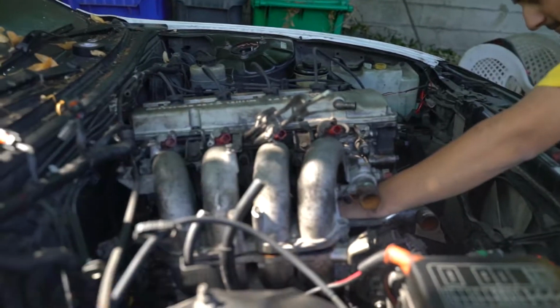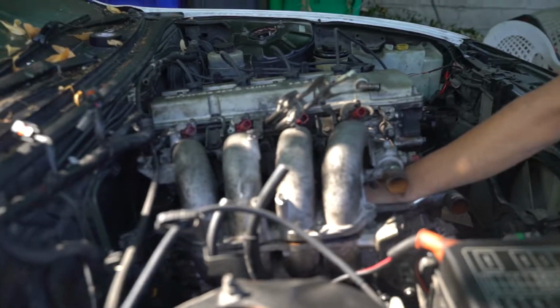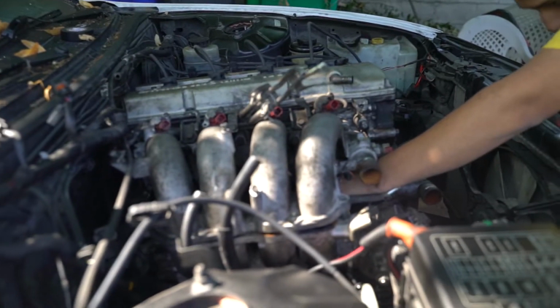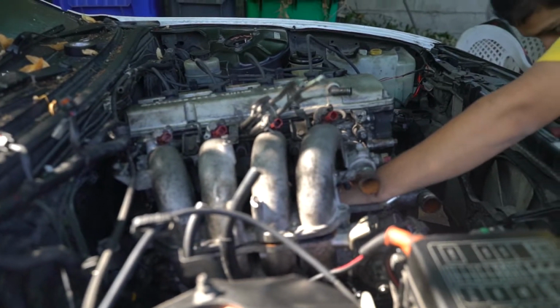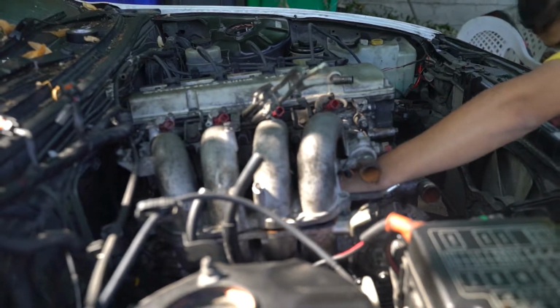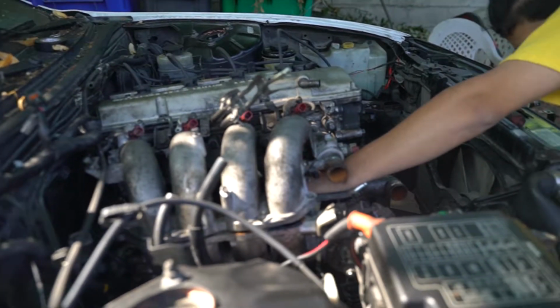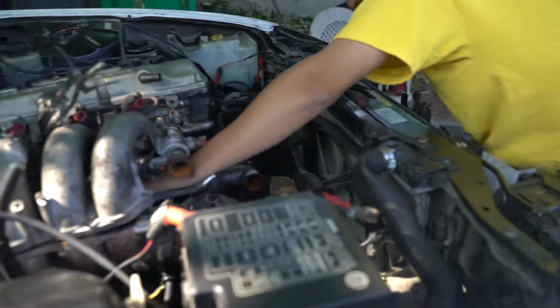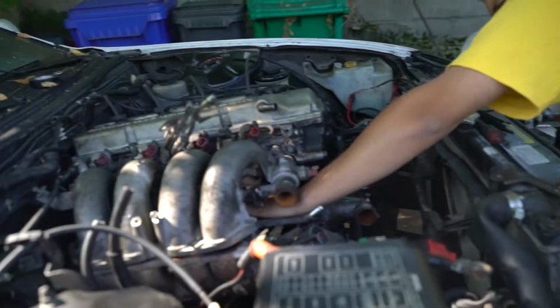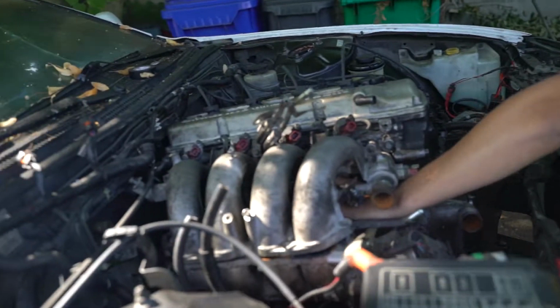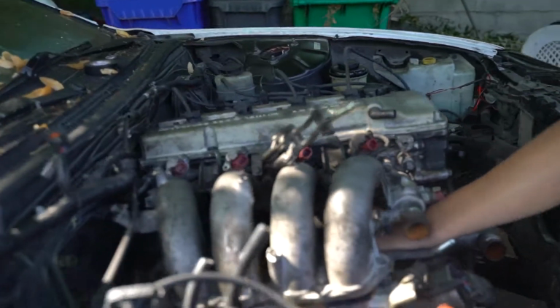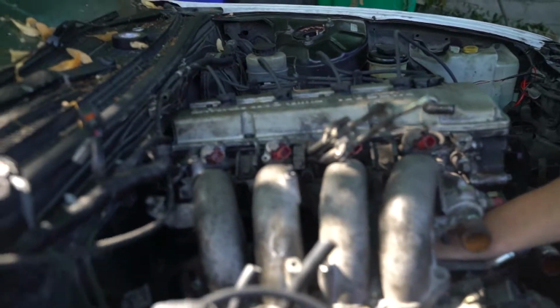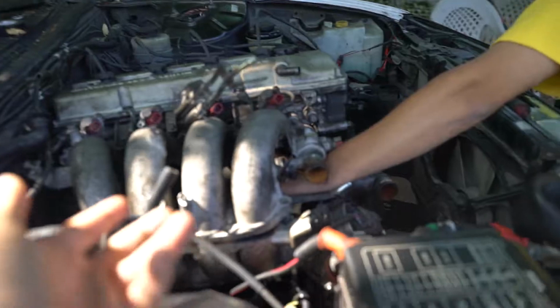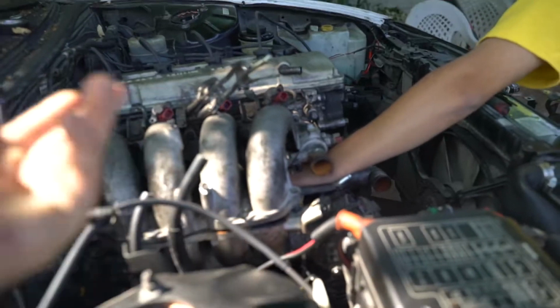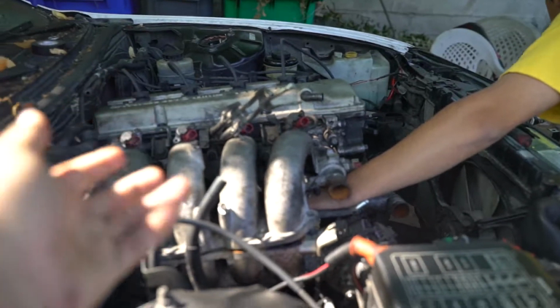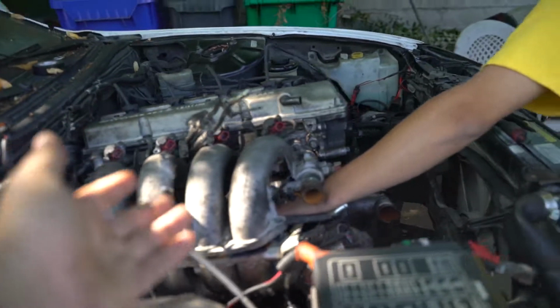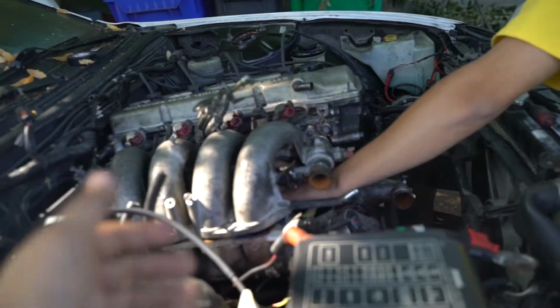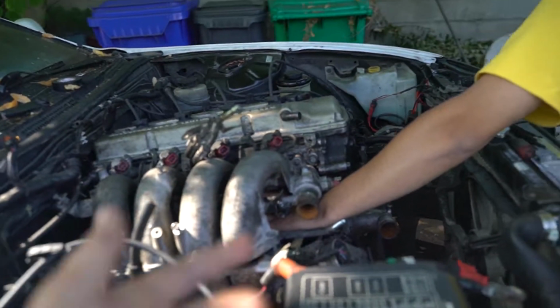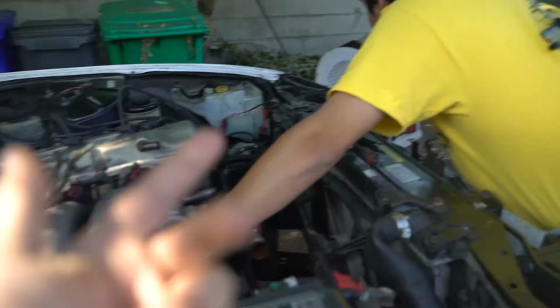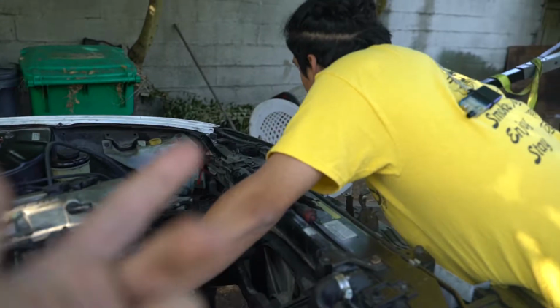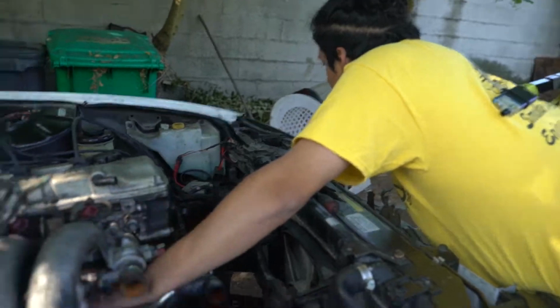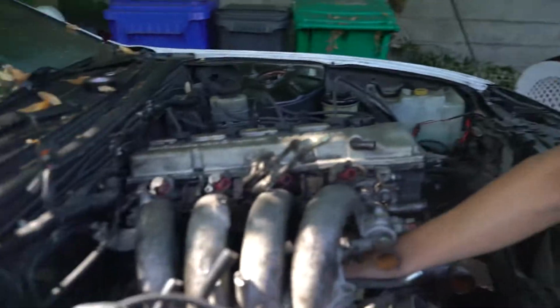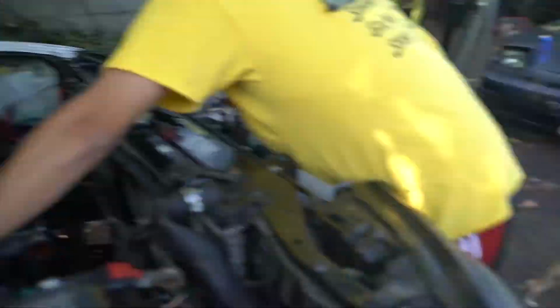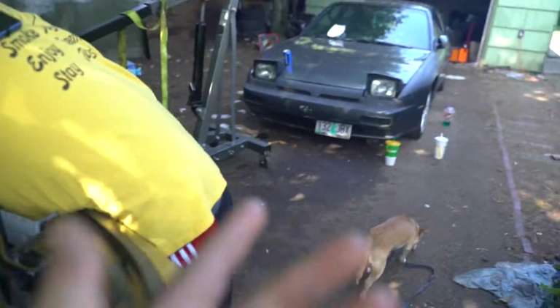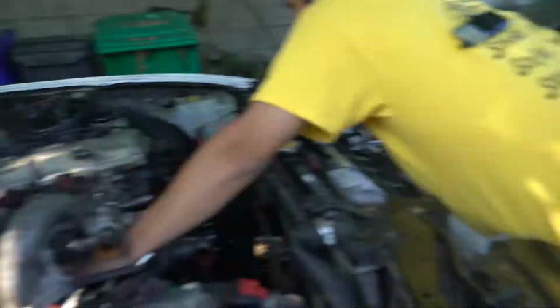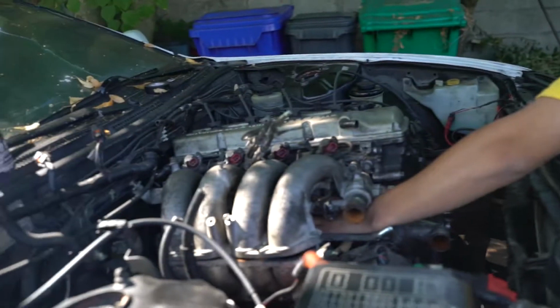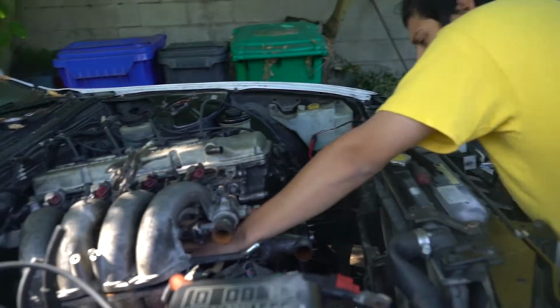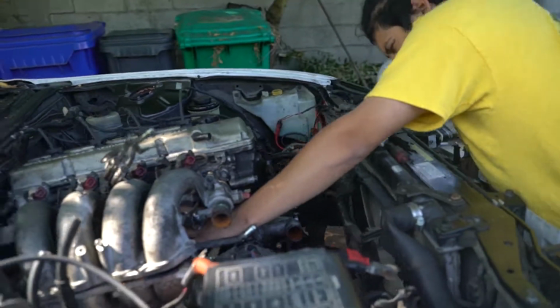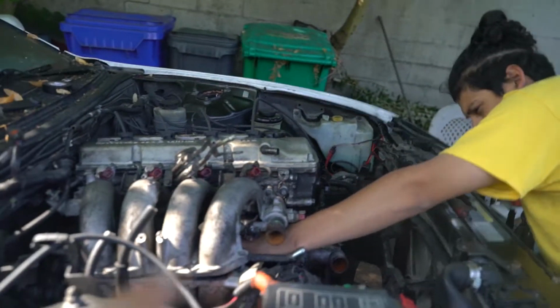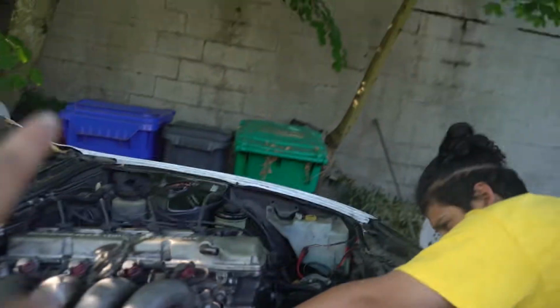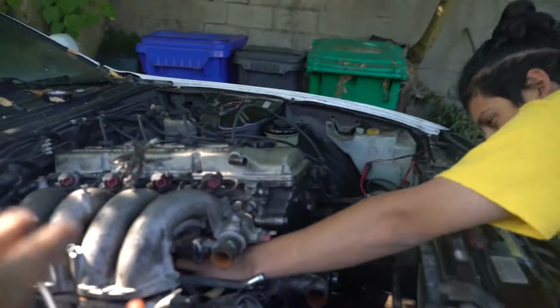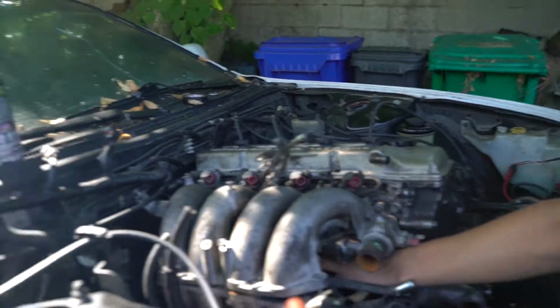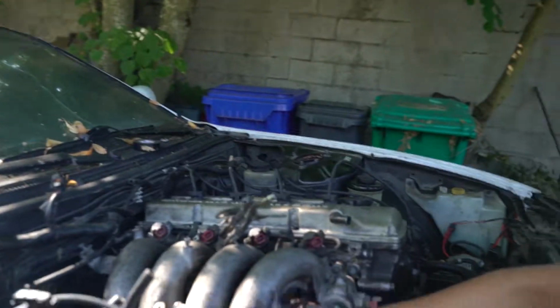This car has to start running because I've got video shoots coming up and I need to make it to them. We're going to finish this up today — Rodolph will hang out for a bit, then I'll set the camera down and start getting this intake off.